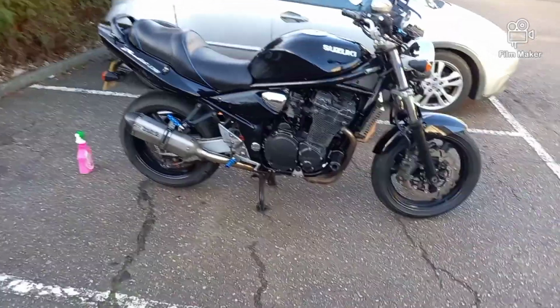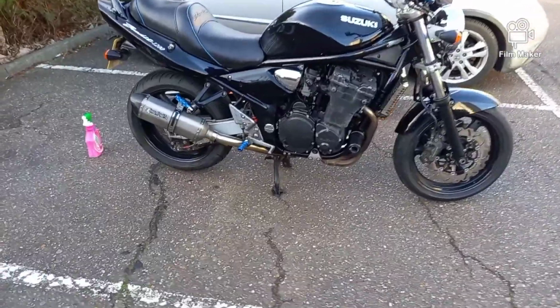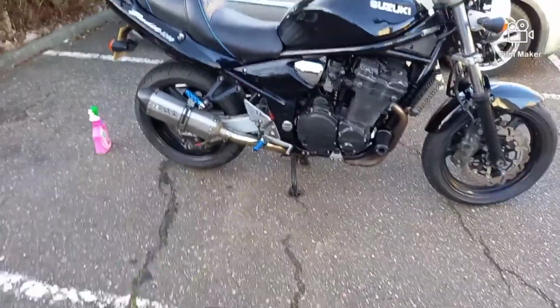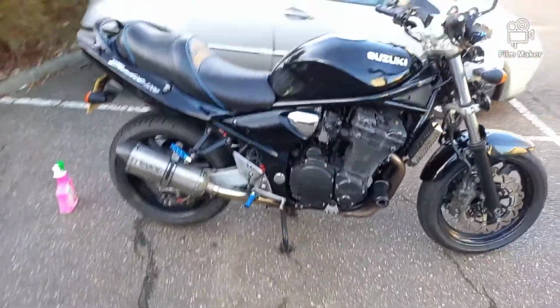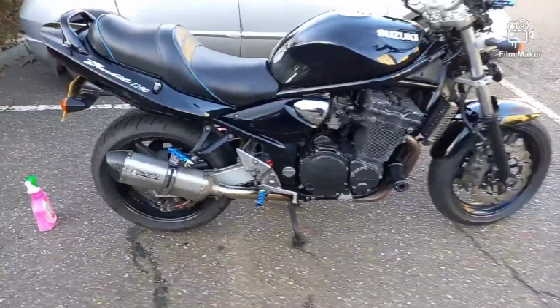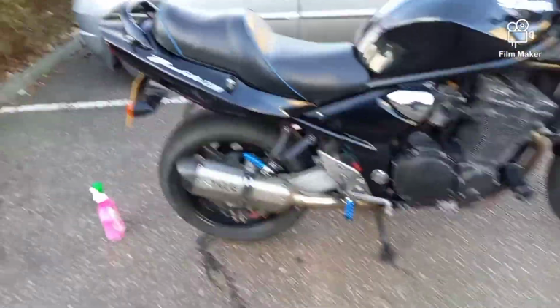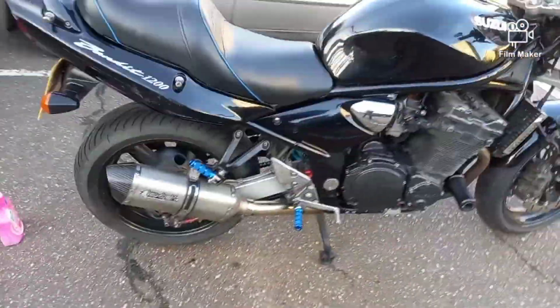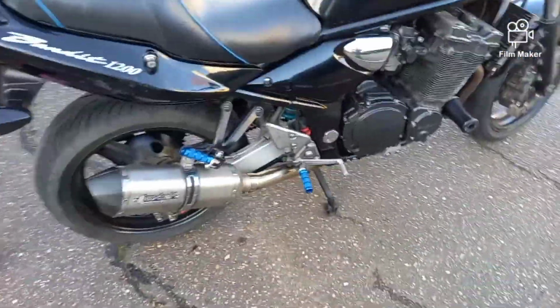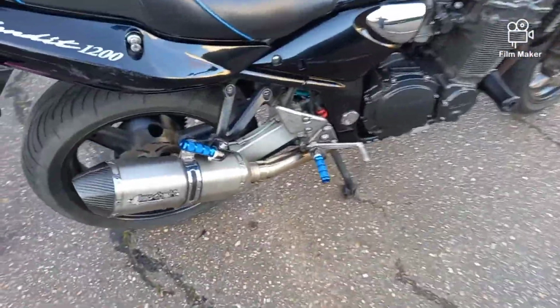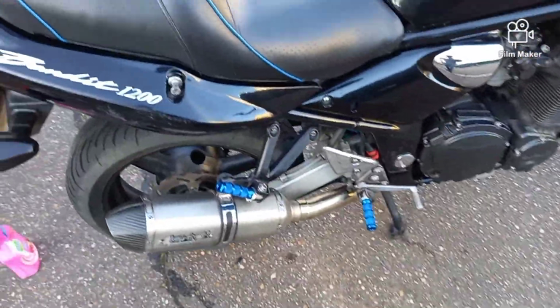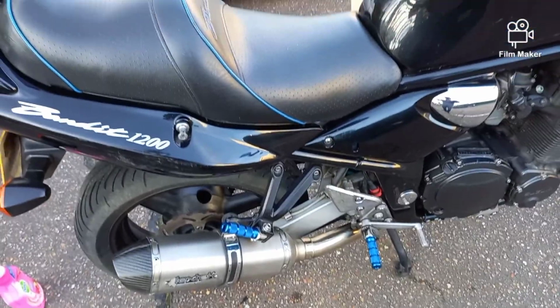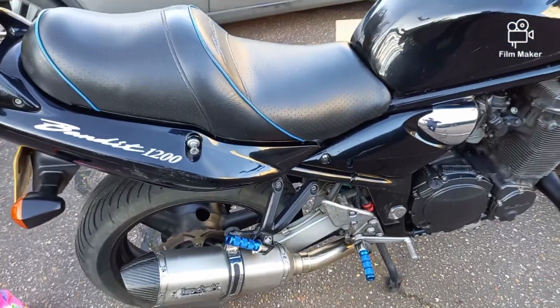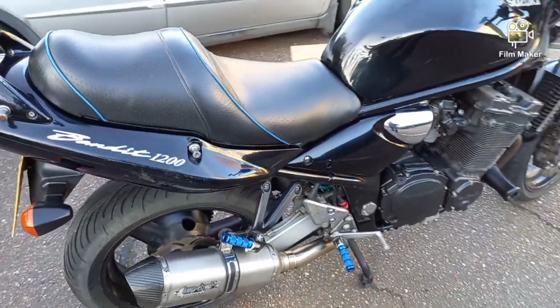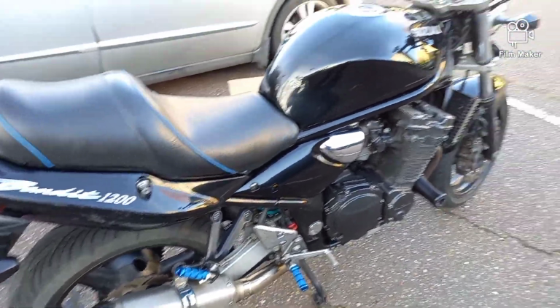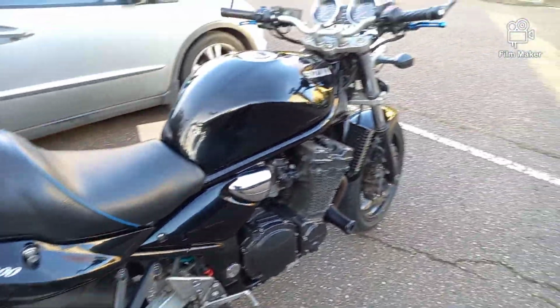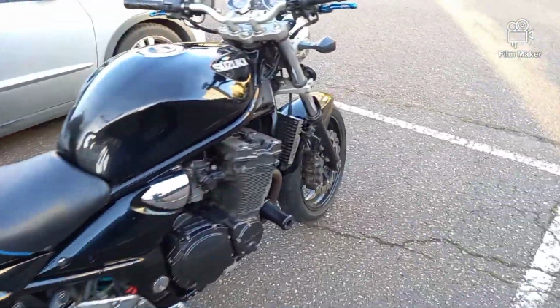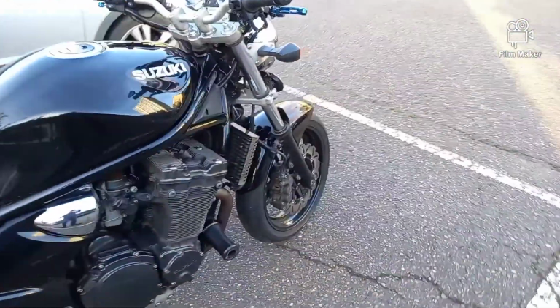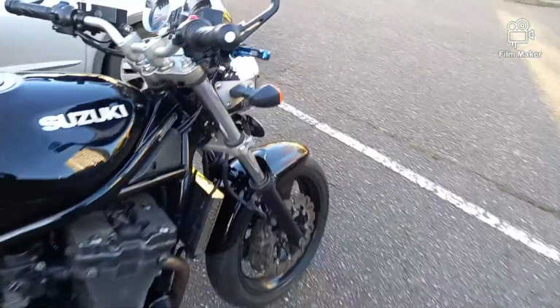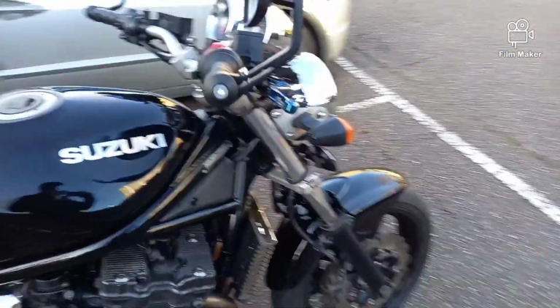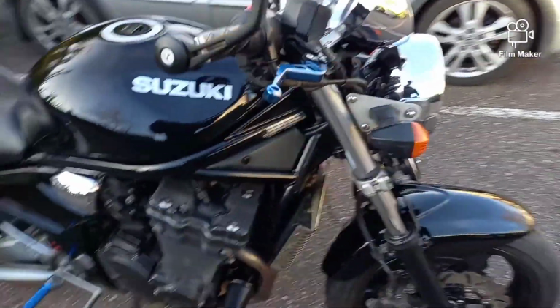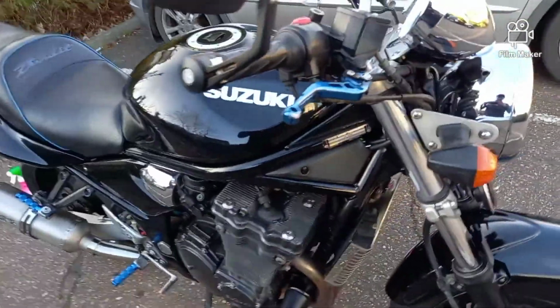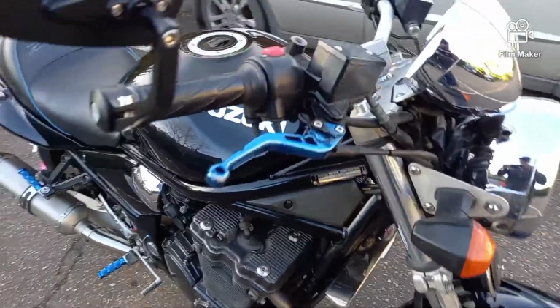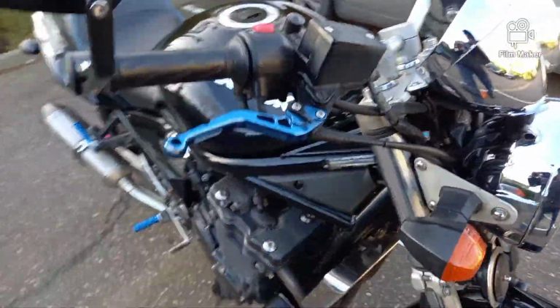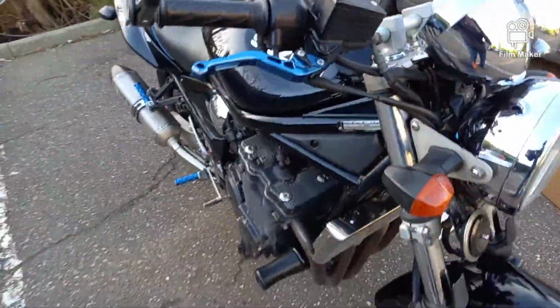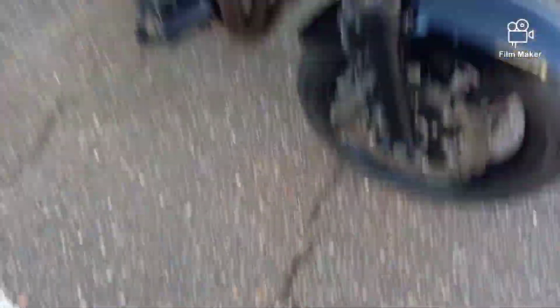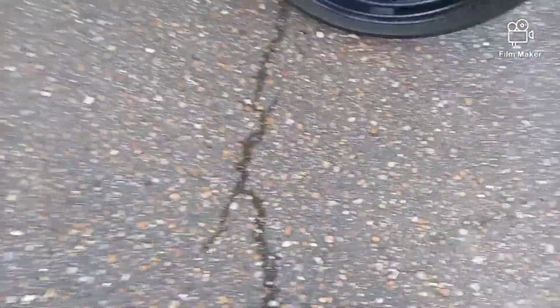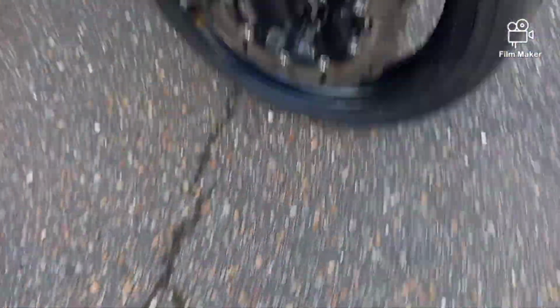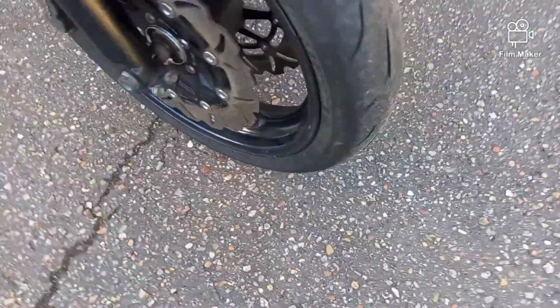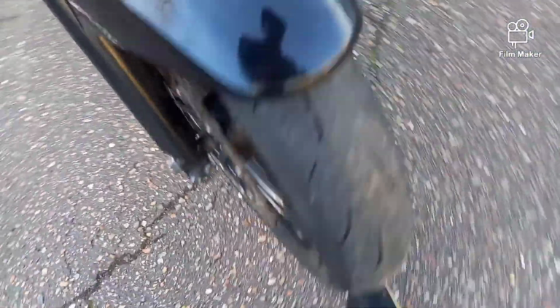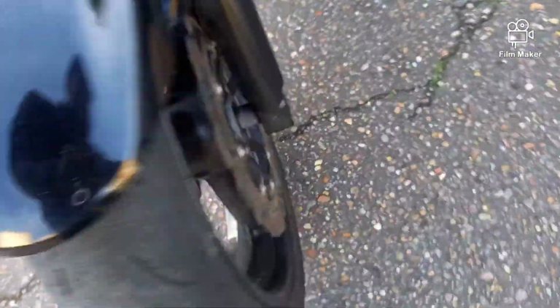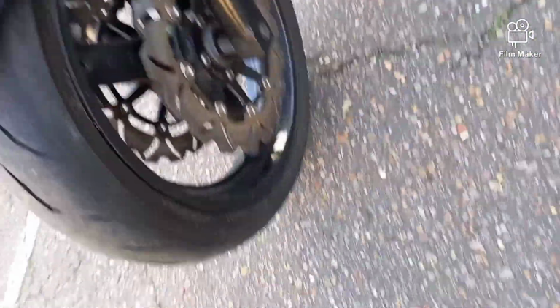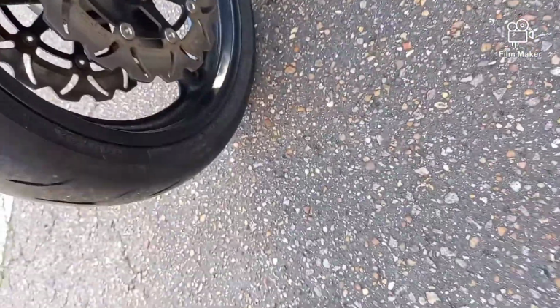It is done! The pegs are on. I think they complement the bike very well — they go well with these levers and they go well with the seat.